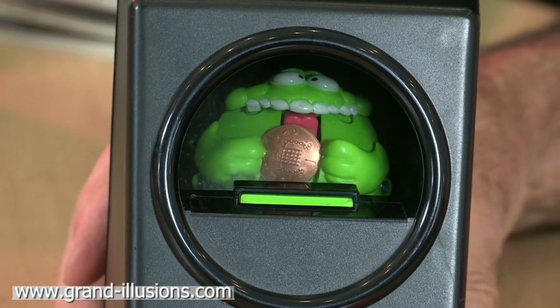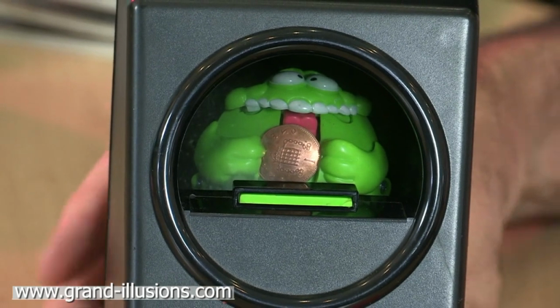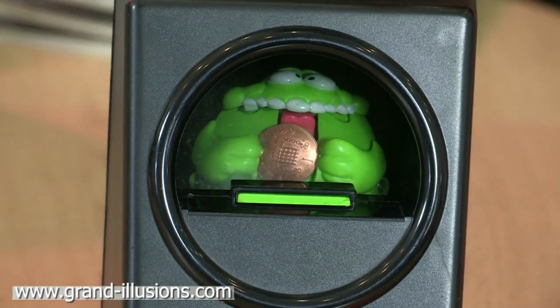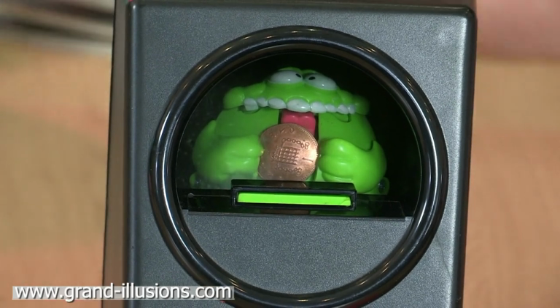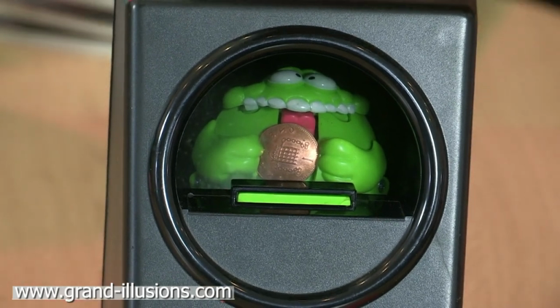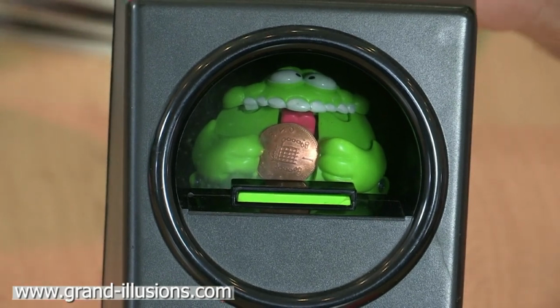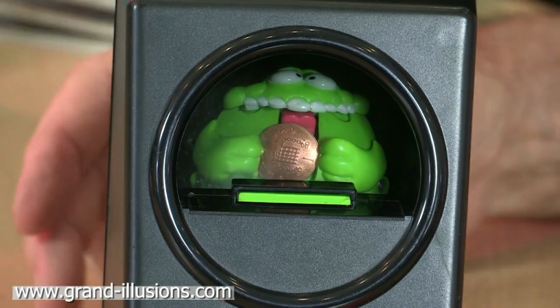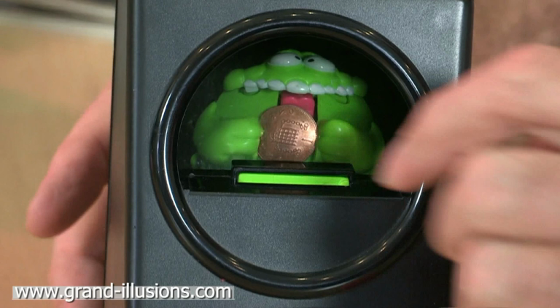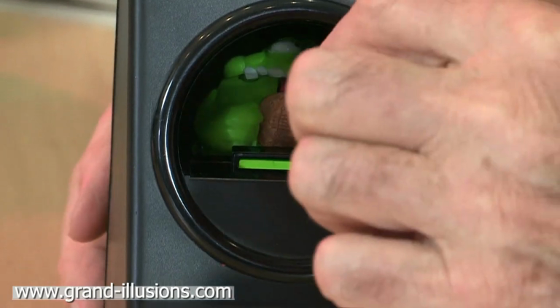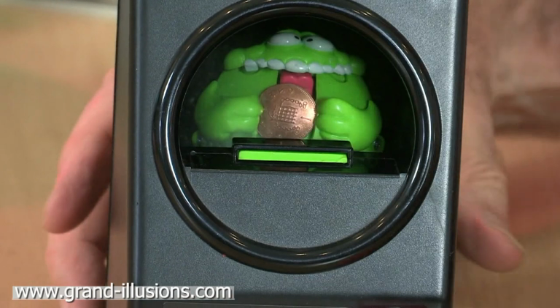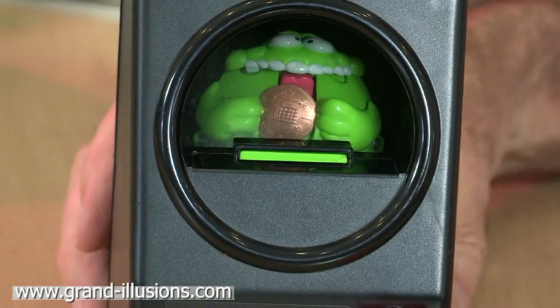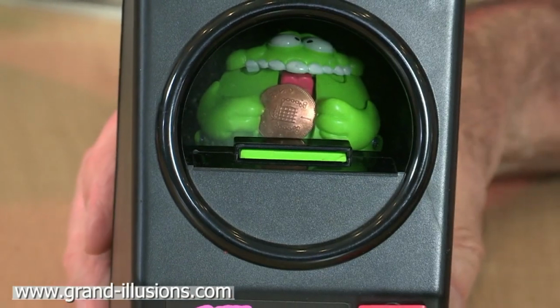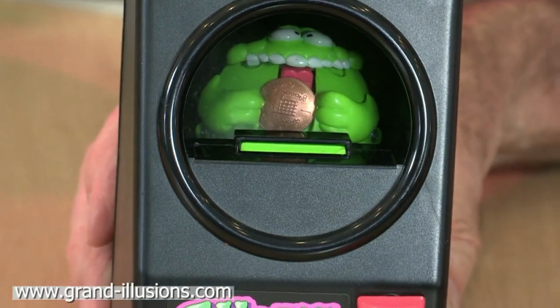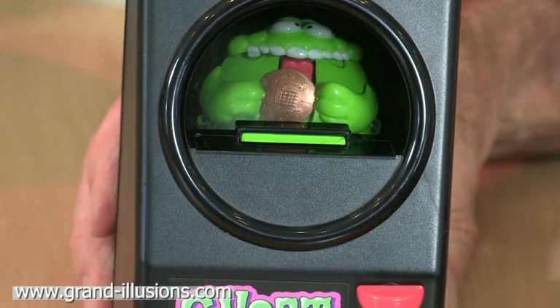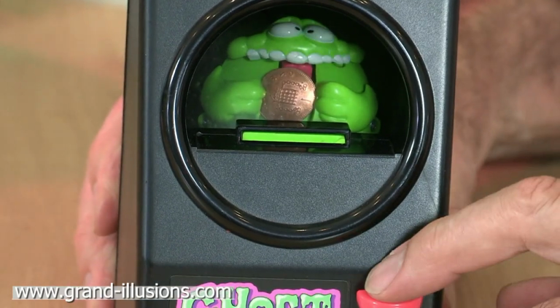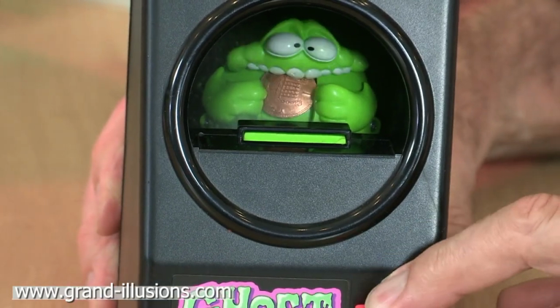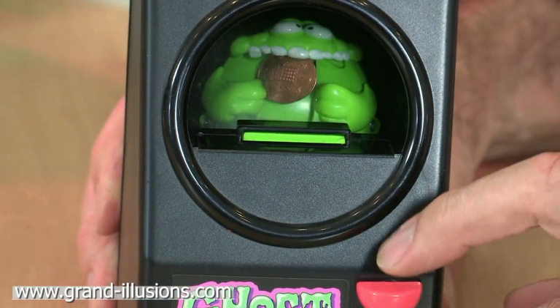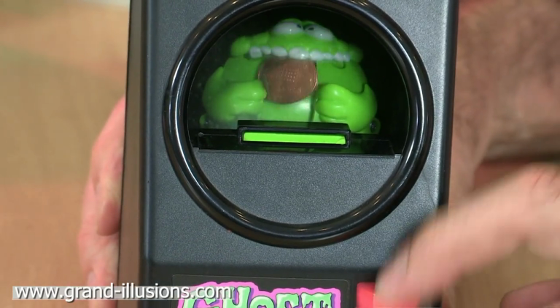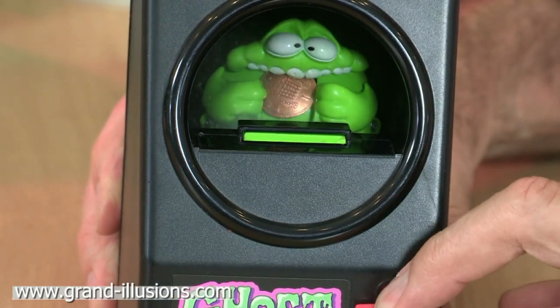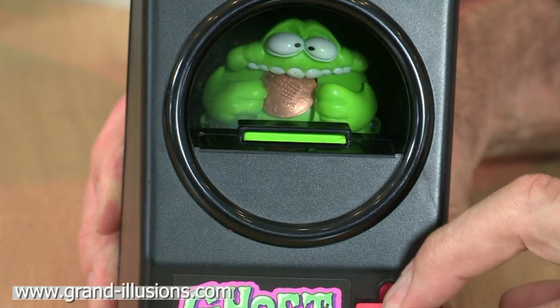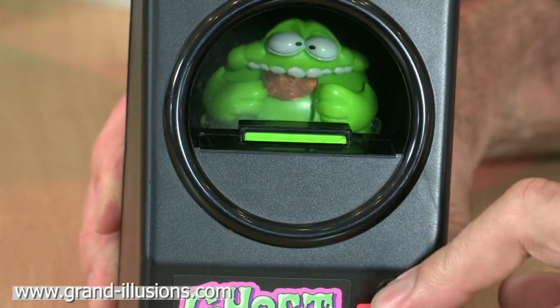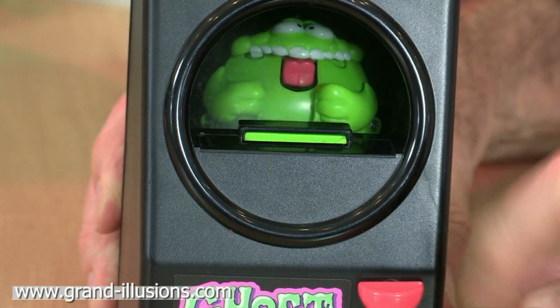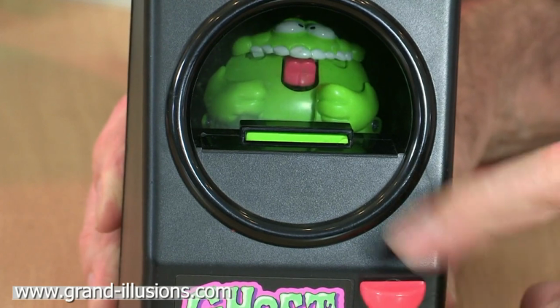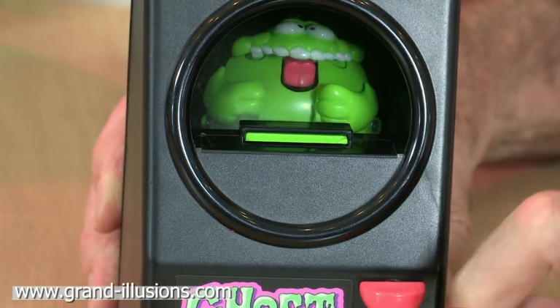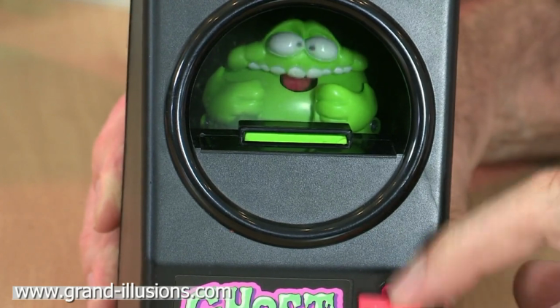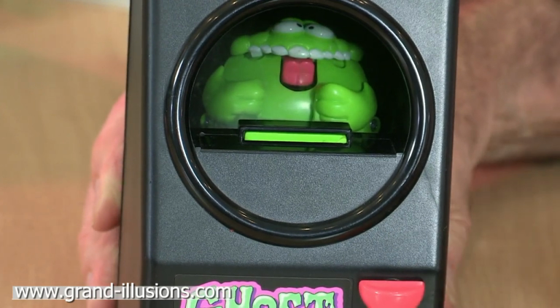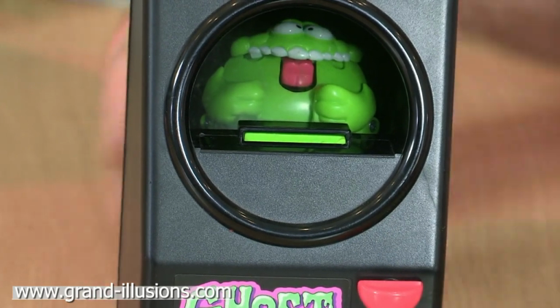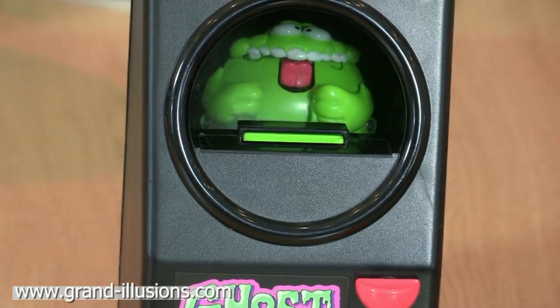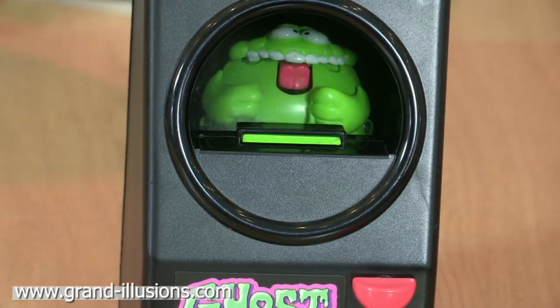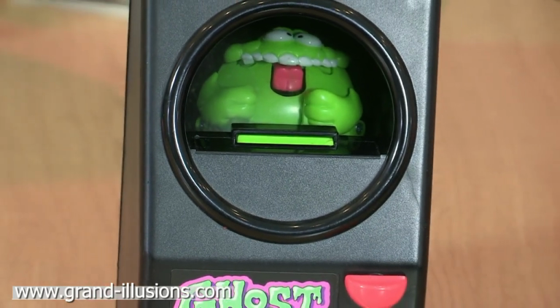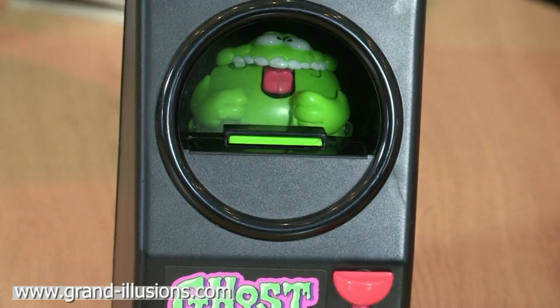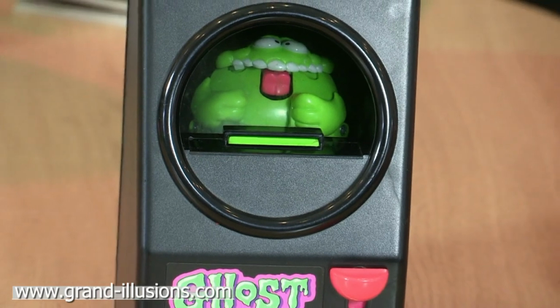And sure enough, it is actually a curved mirror at the back that's producing the effect. The monster himself is hidden underneath. You can't see the monster — all you're seeing is his reflection. And when I push it a few times, he gobbles the coin up. Oh, he's finally eaten it. Very, very clever idea.